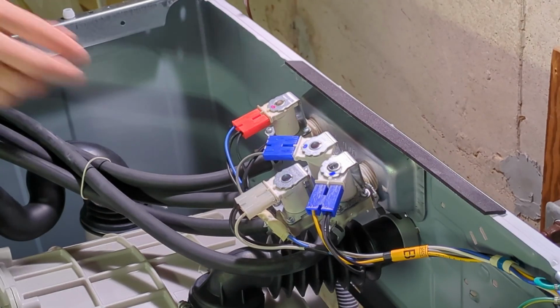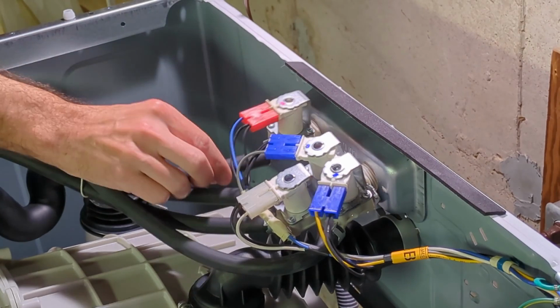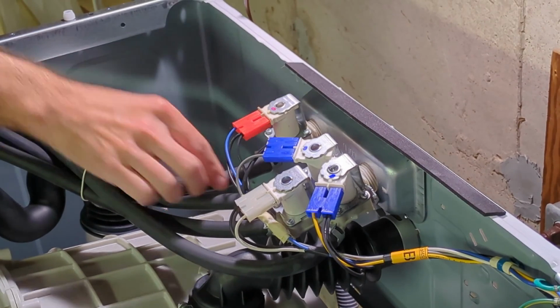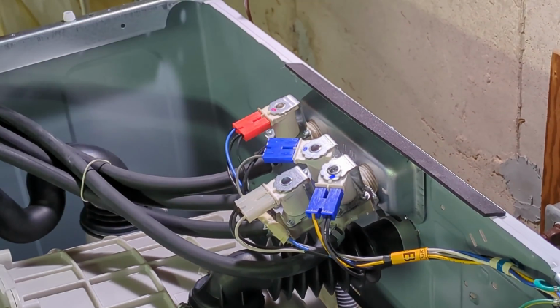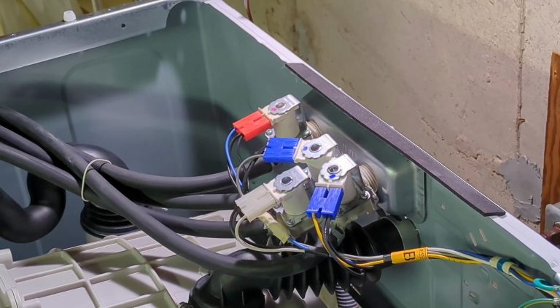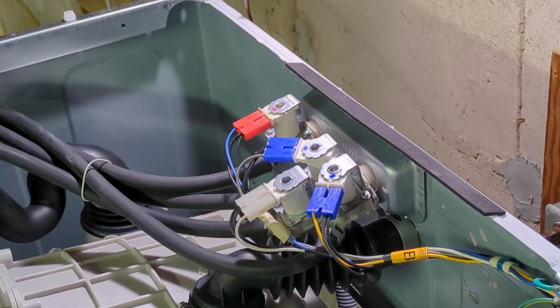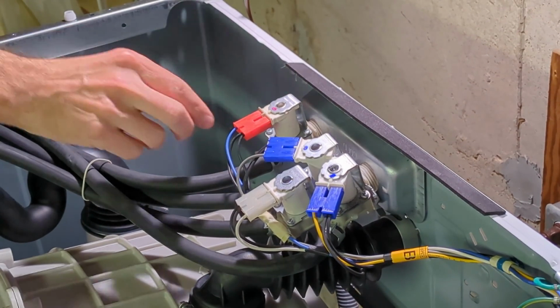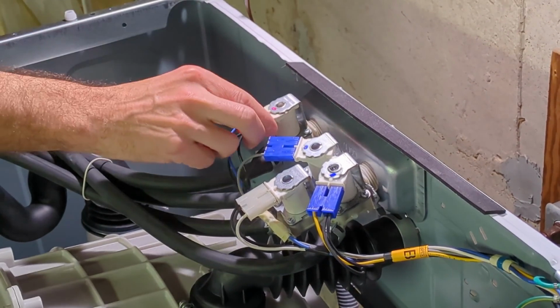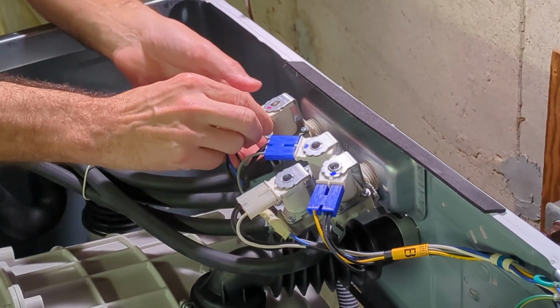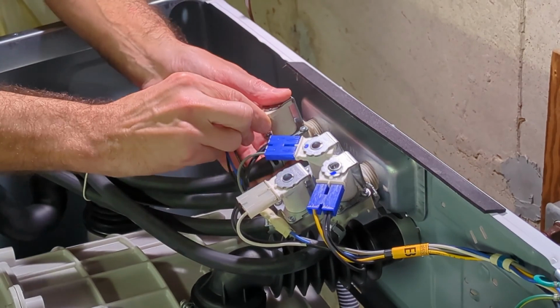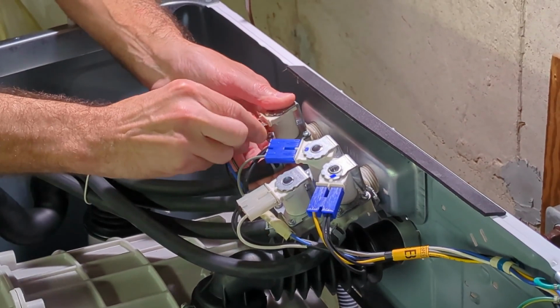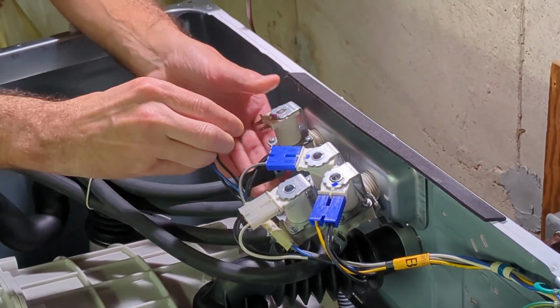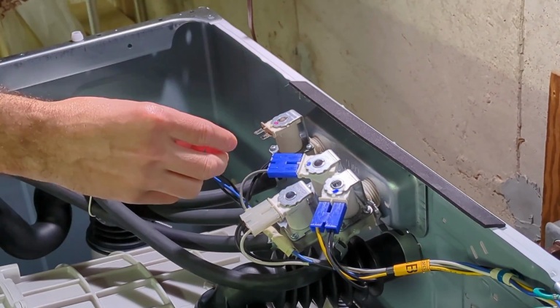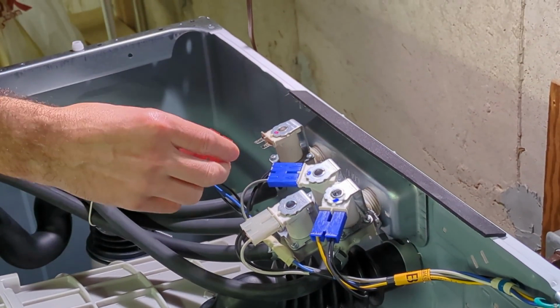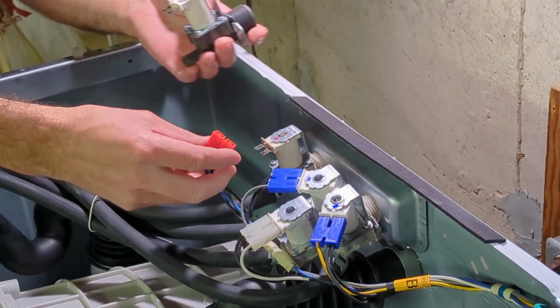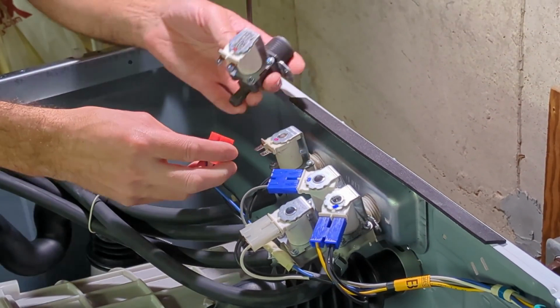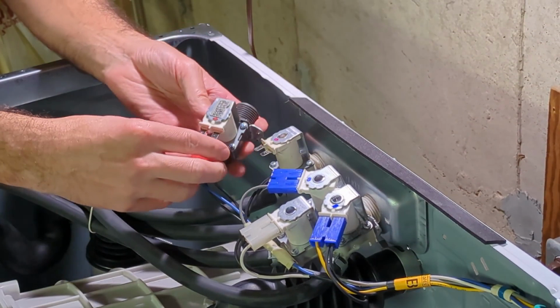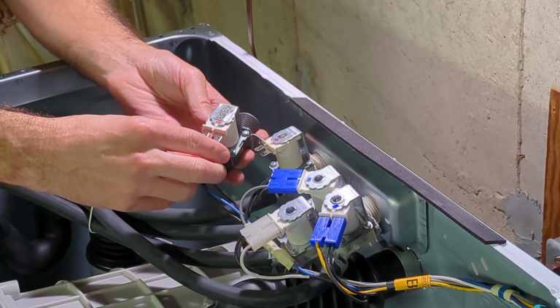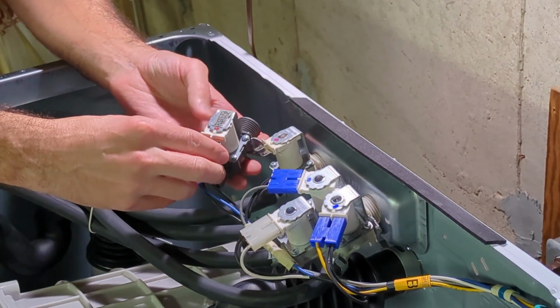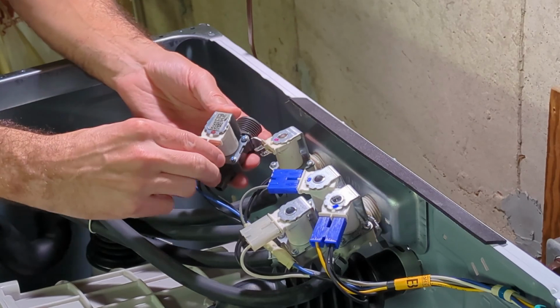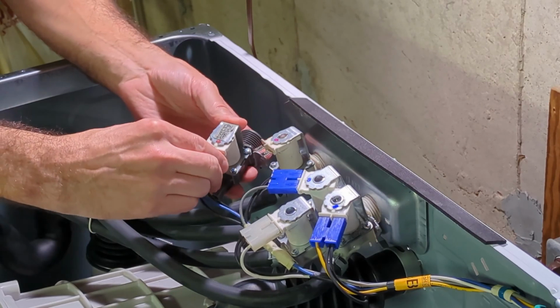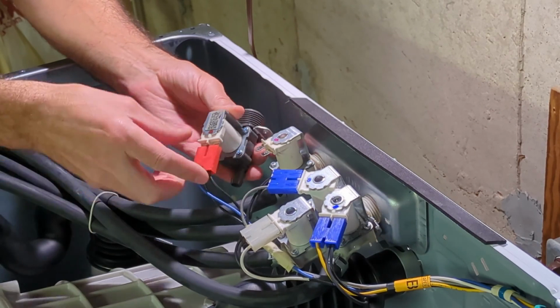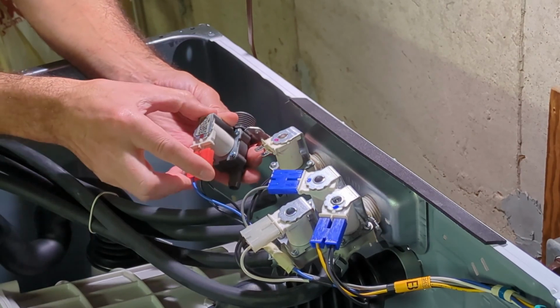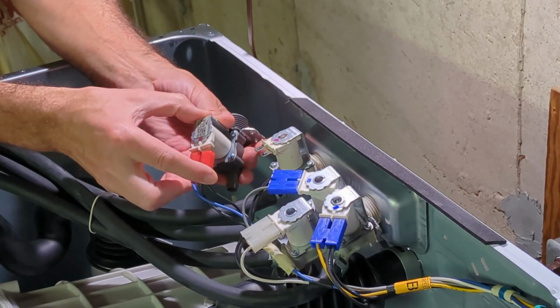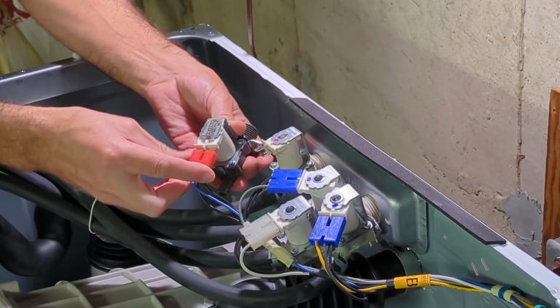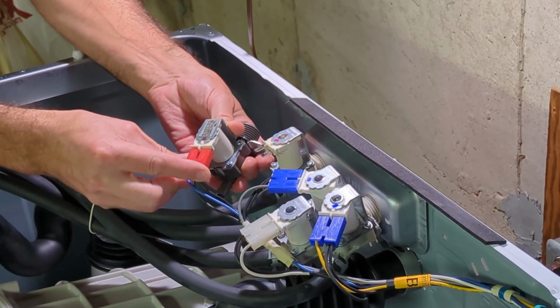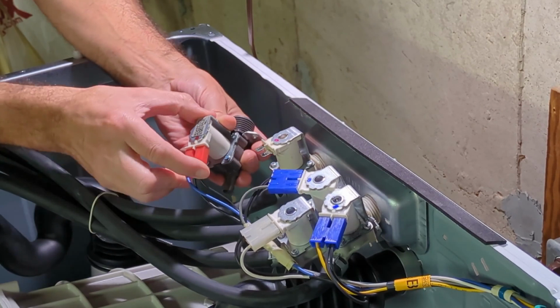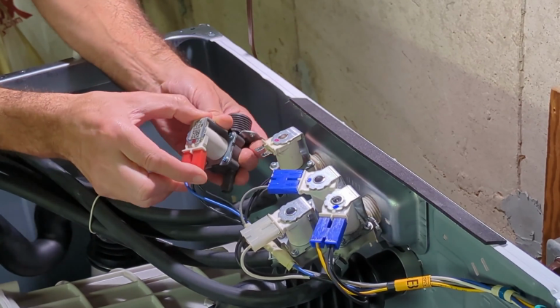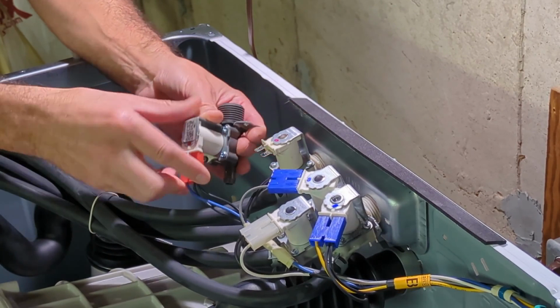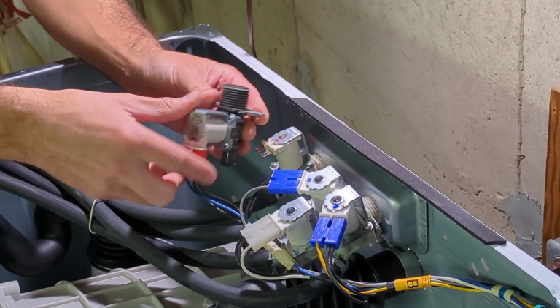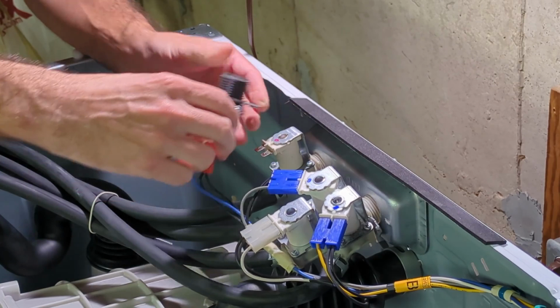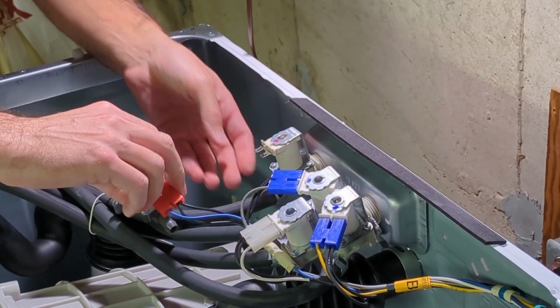Now that these are loose, we're going to remove one connection at a time and put them on the new part. I'll make sure each connection goes where it's supposed to and each hose goes where it's supposed to.